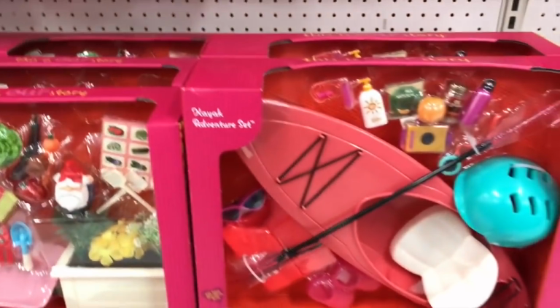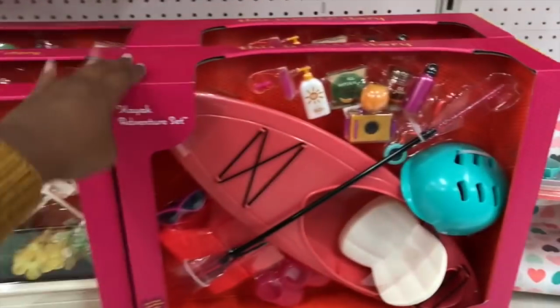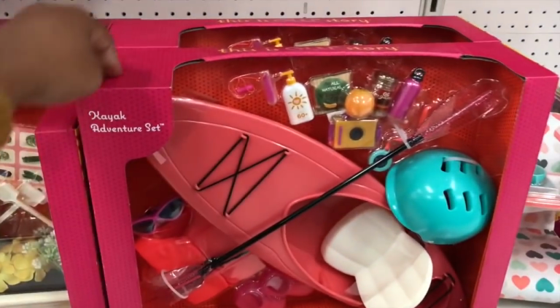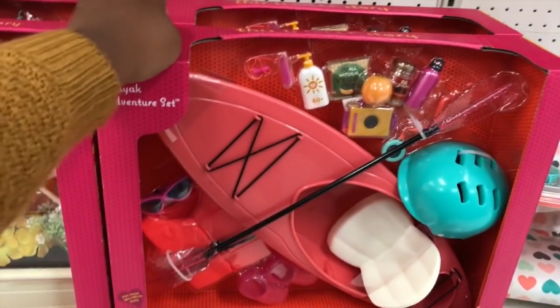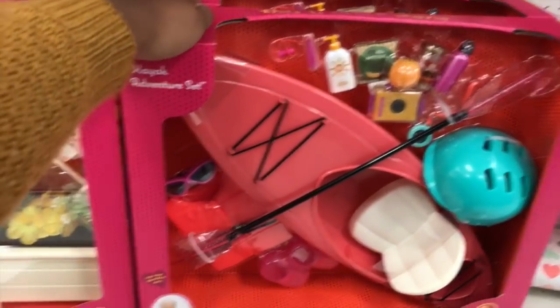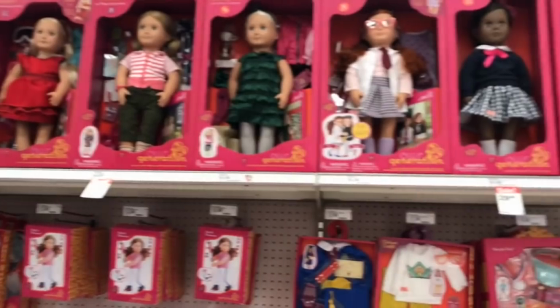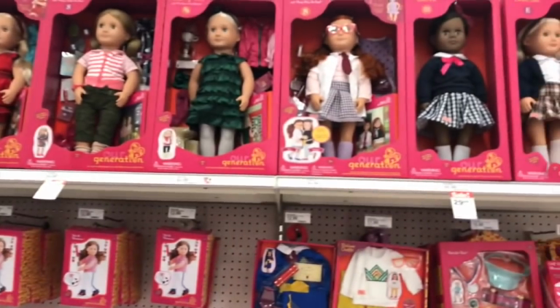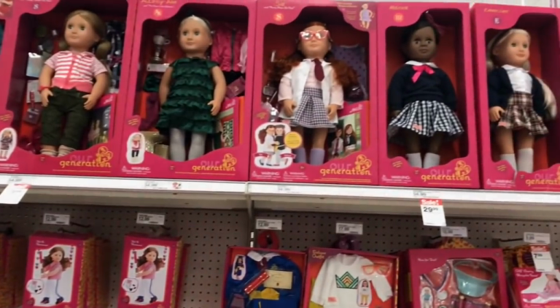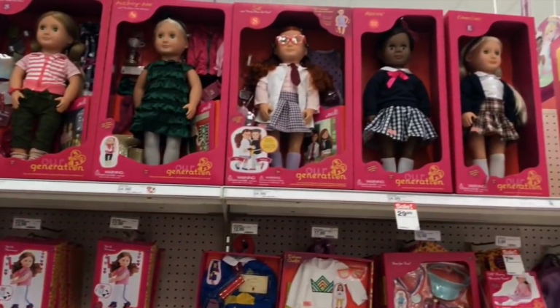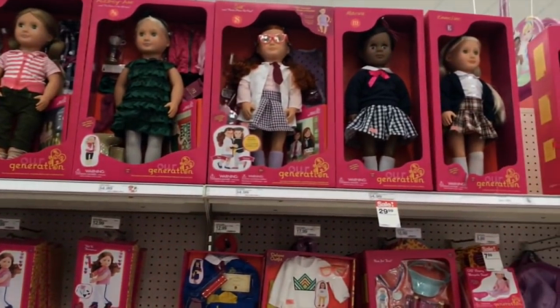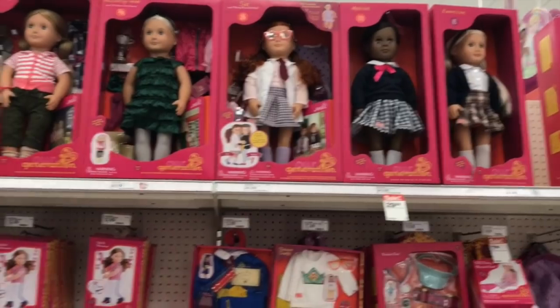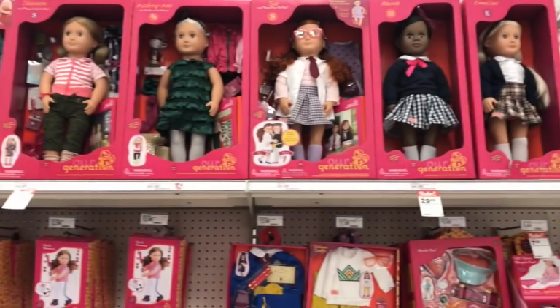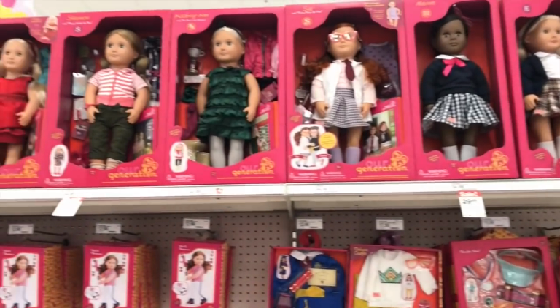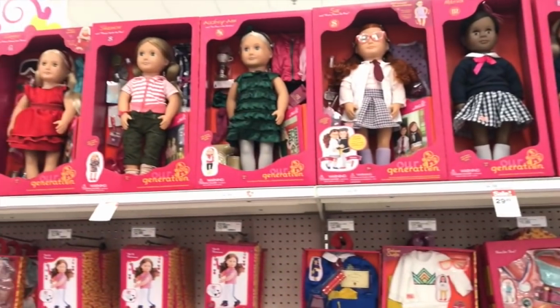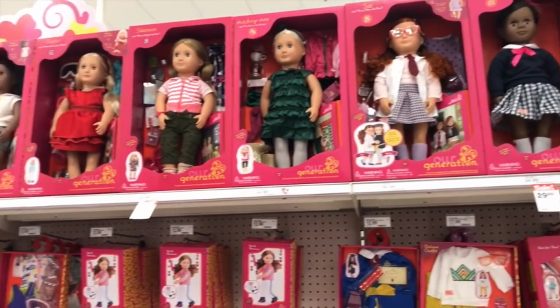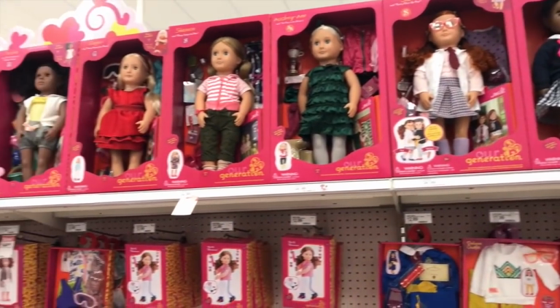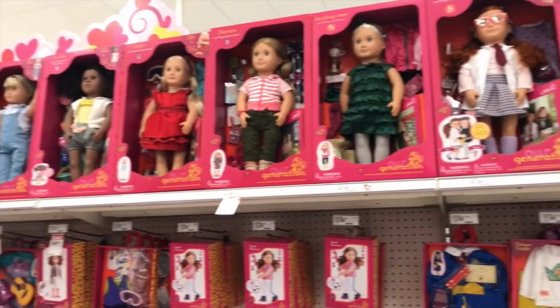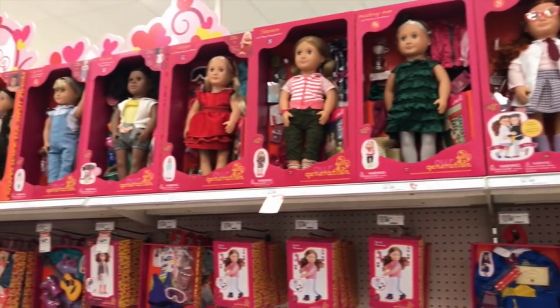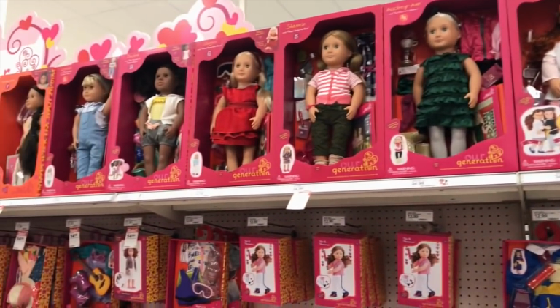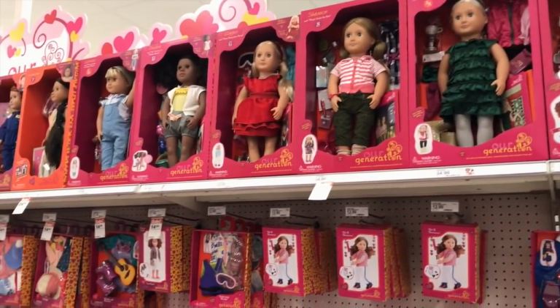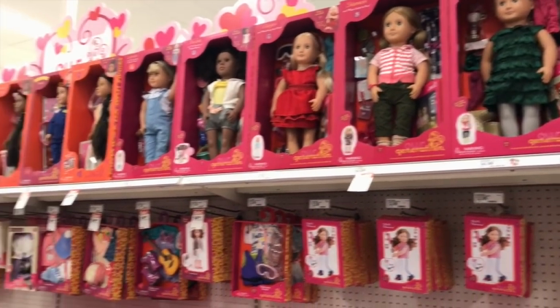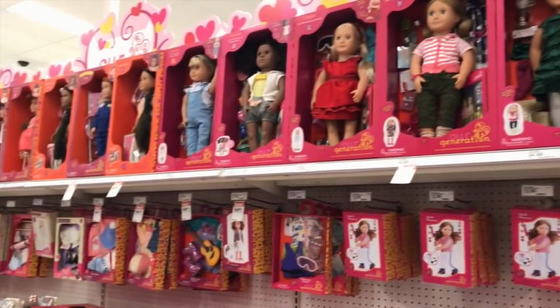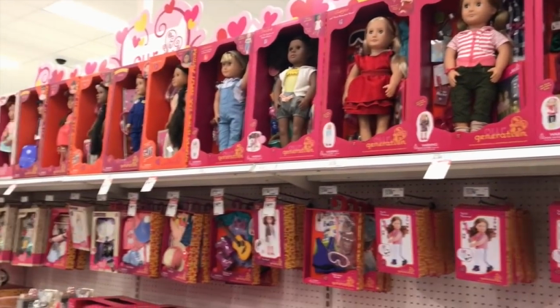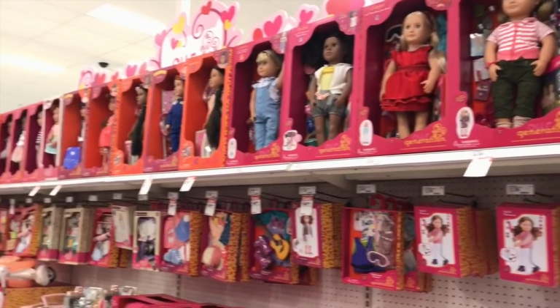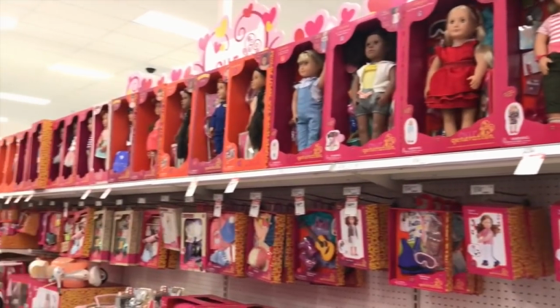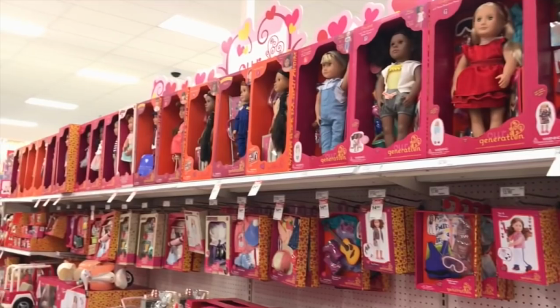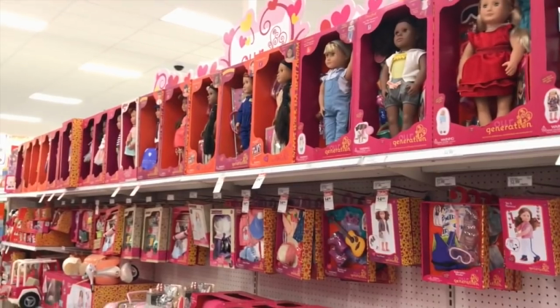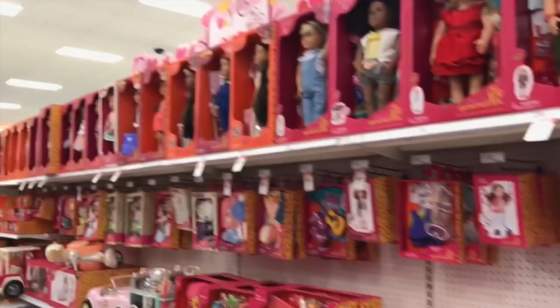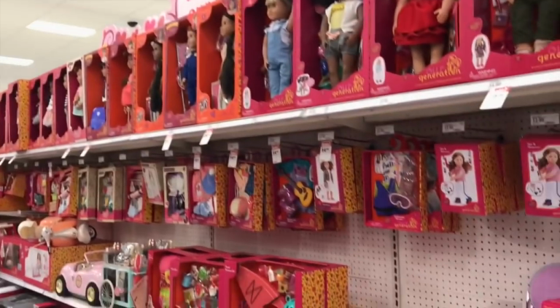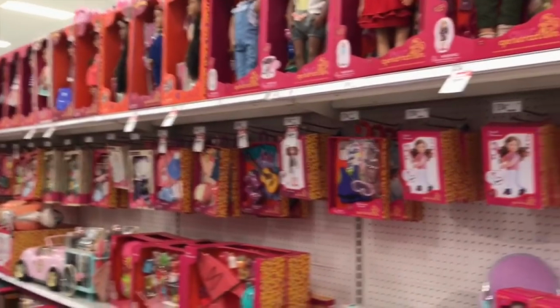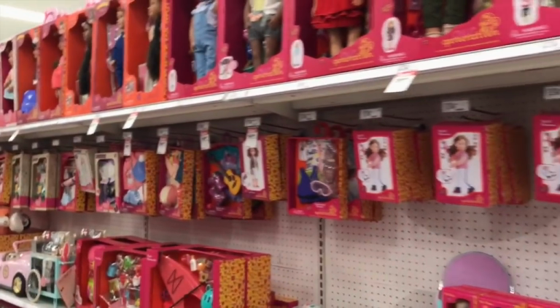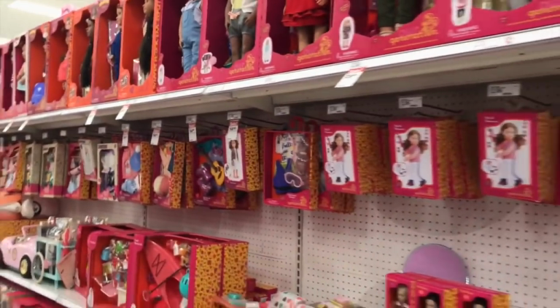I took one last gaze at all the adorable Our Generation dolls, whom I have really been loving. I did not see the beekeeper doll, but I'm super happy that I bought her off of Target.com. So I'm going to head to a different Target.